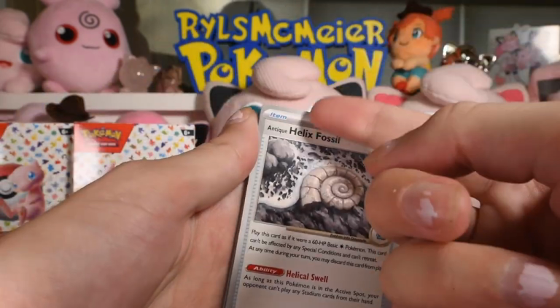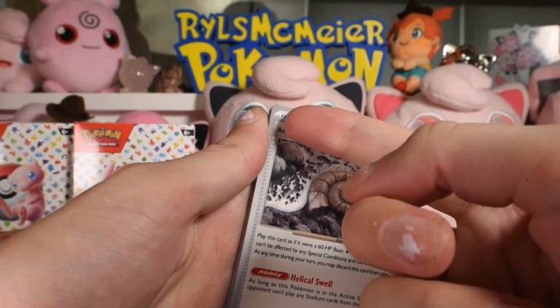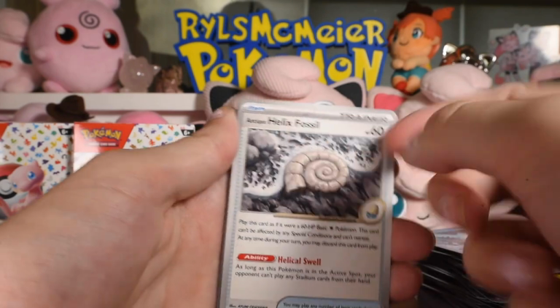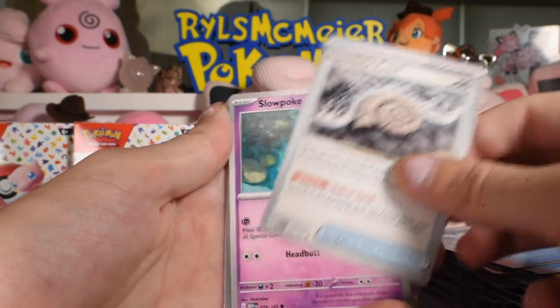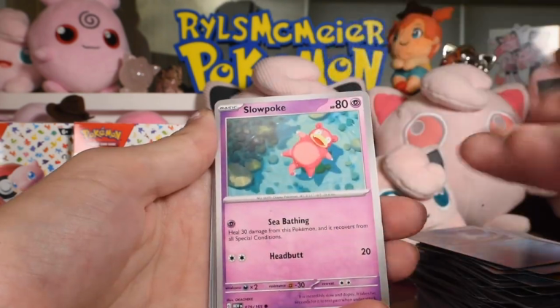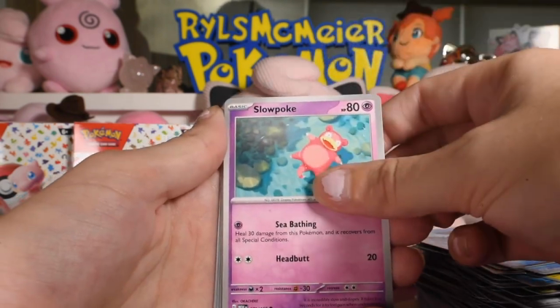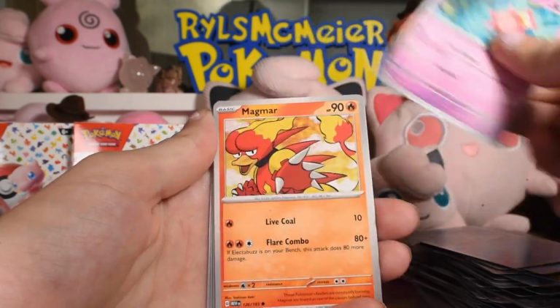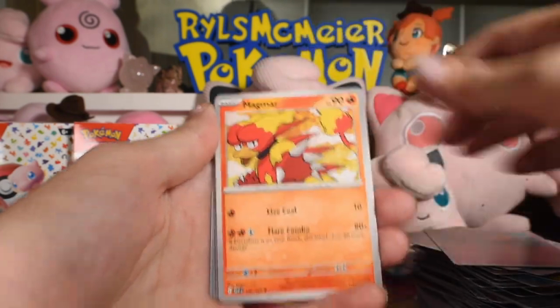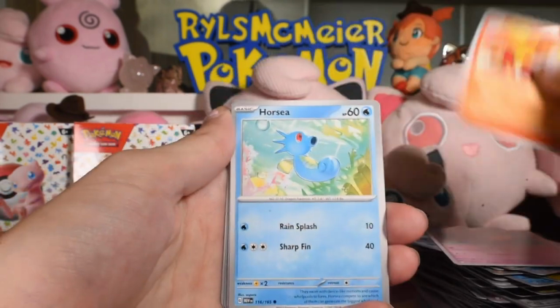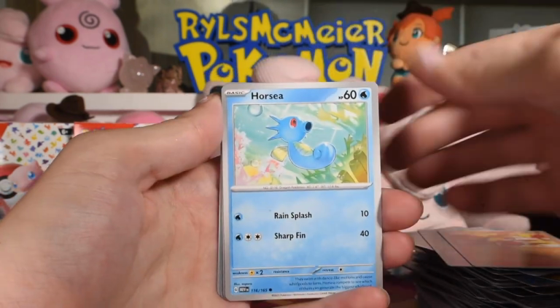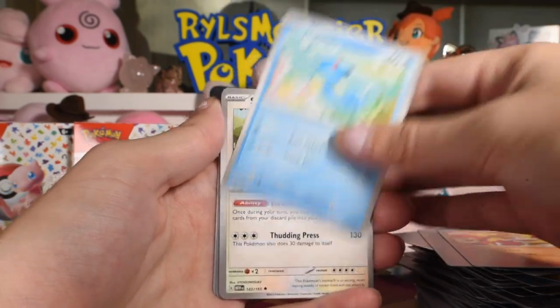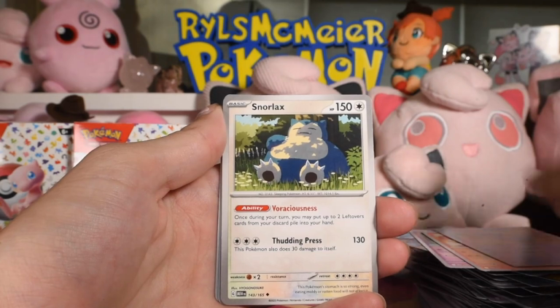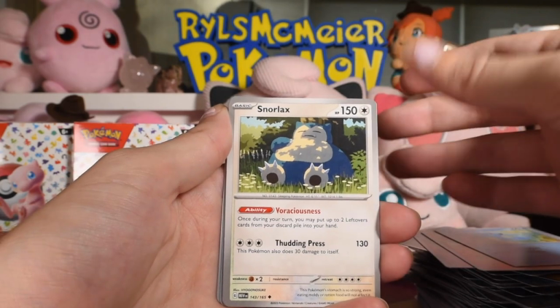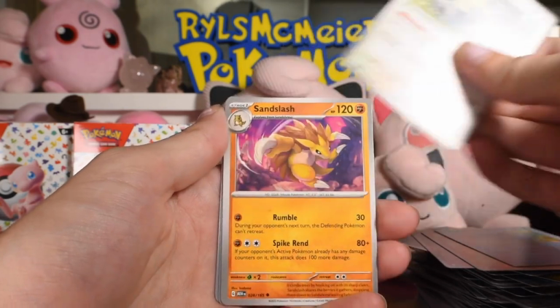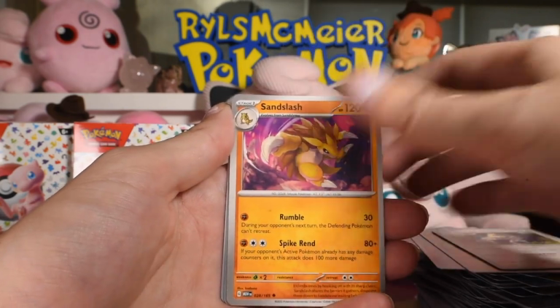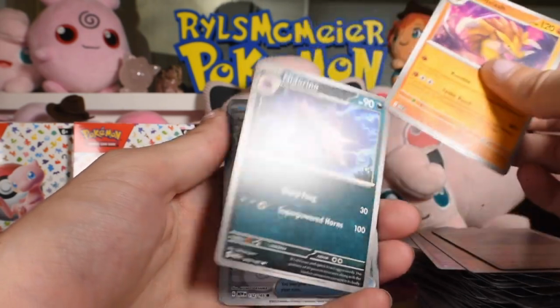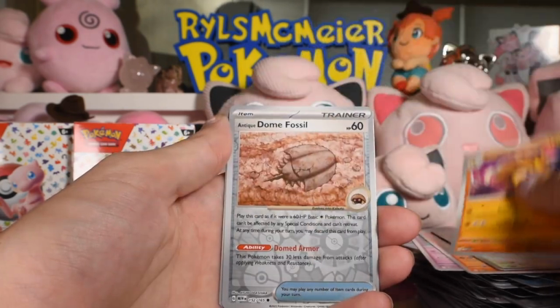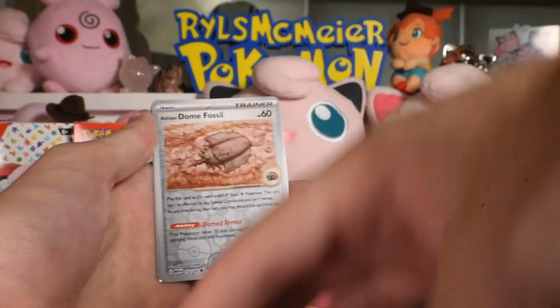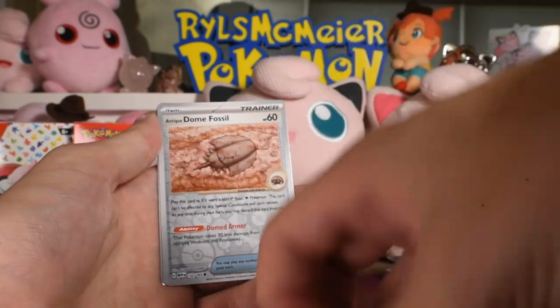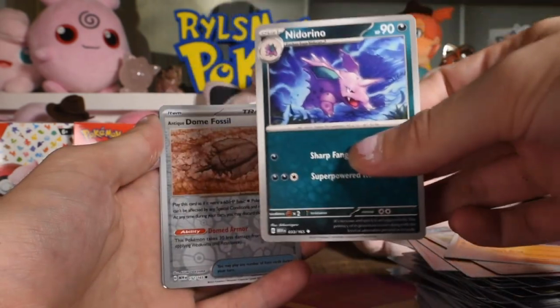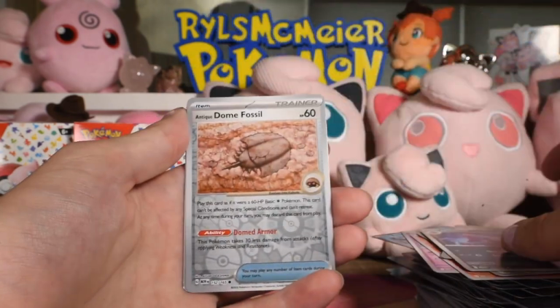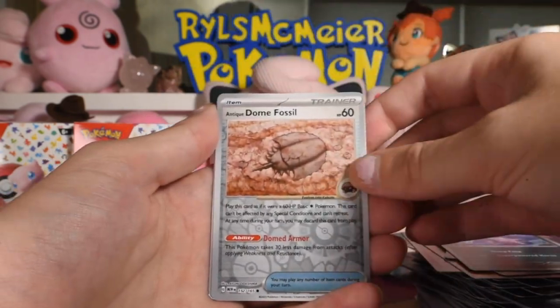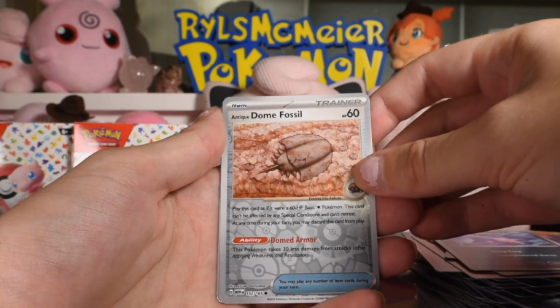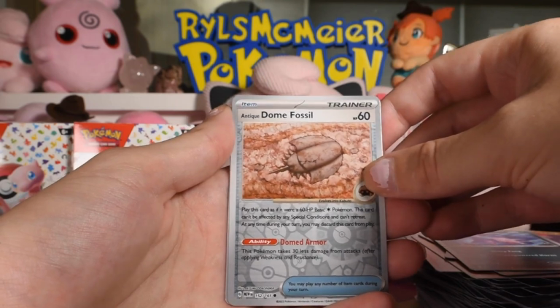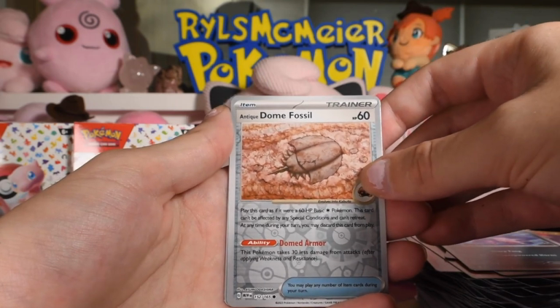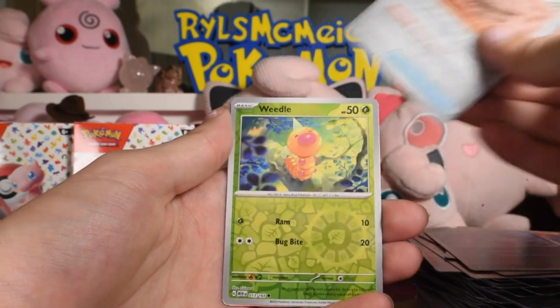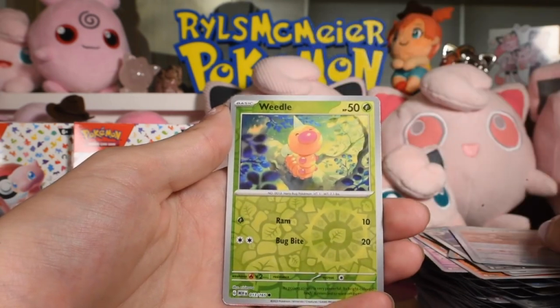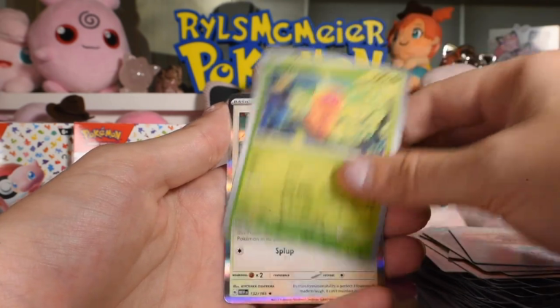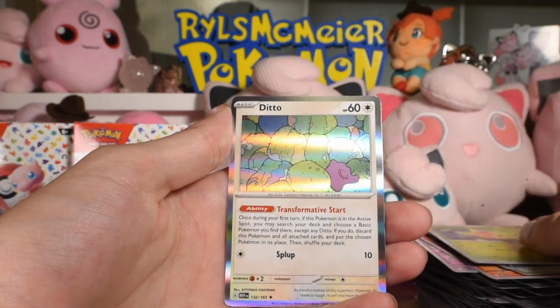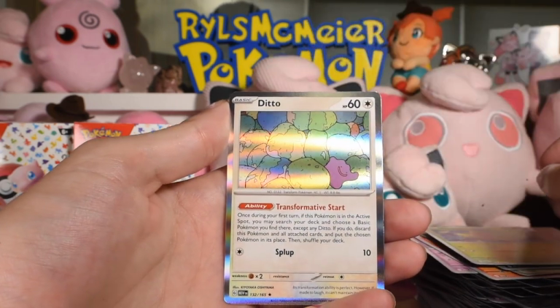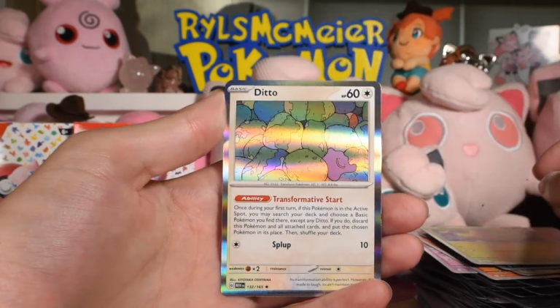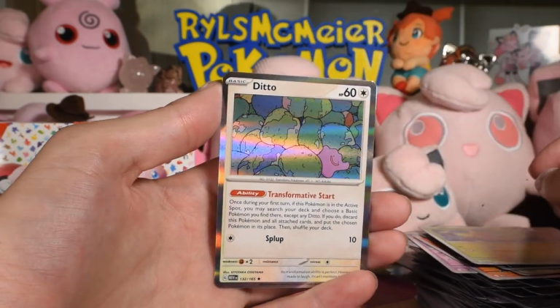There's damage on this card right here. Slowpoke, Magmar, Horsea, Snorlax, Sandslash — that card fell over — Antique Dome Fossil reverse, Weedle reverse, and Ditto as the rare.